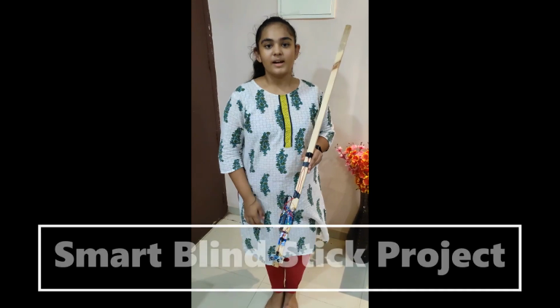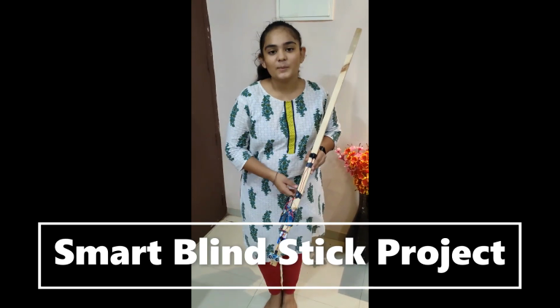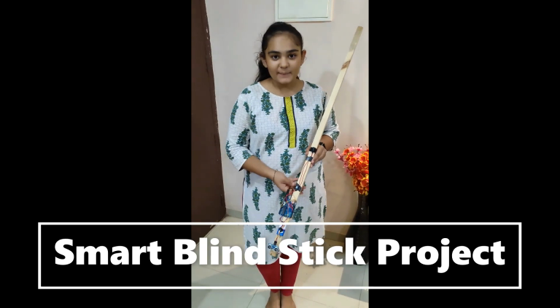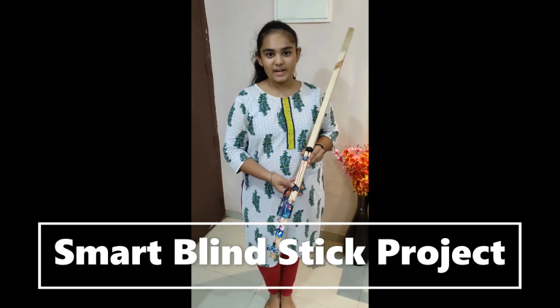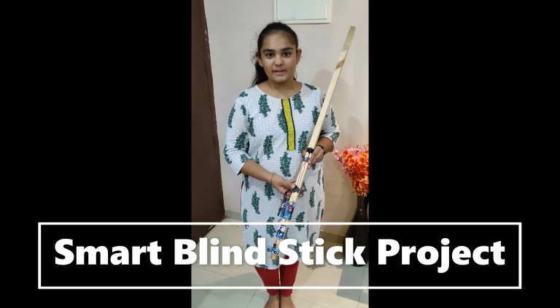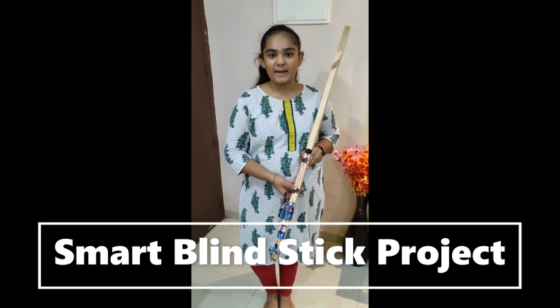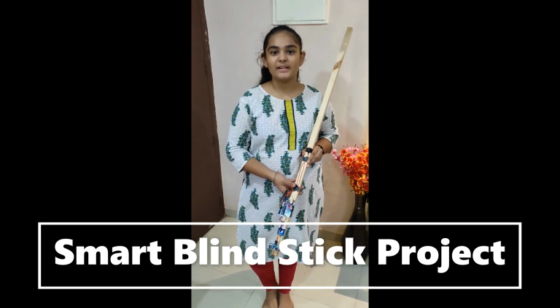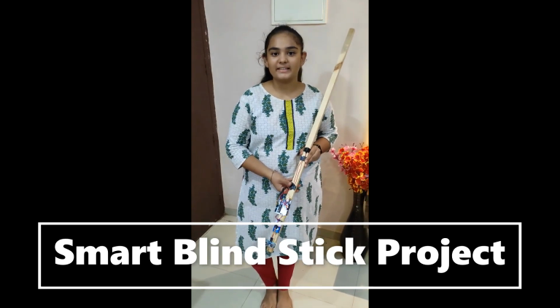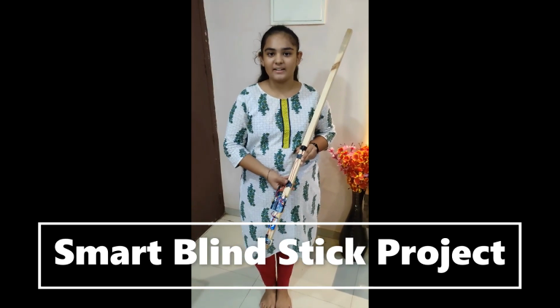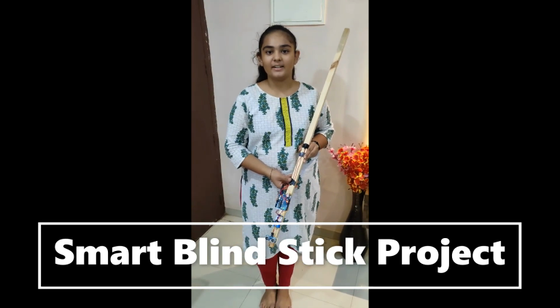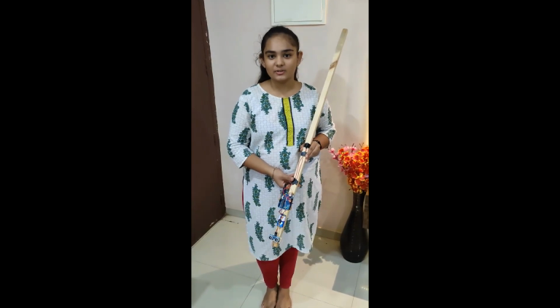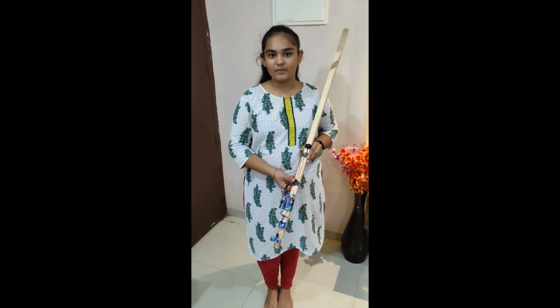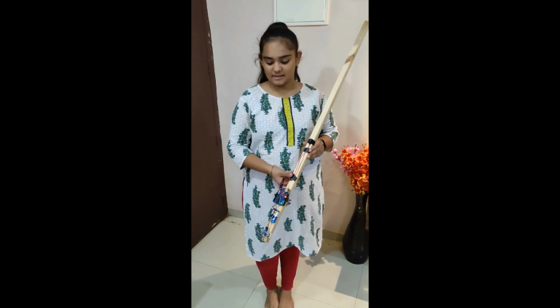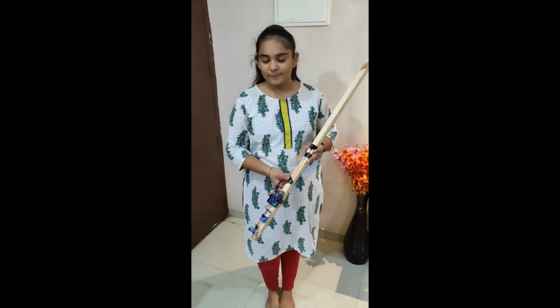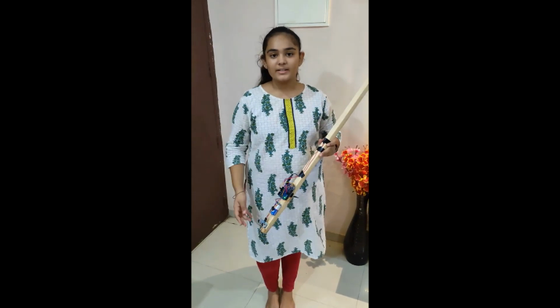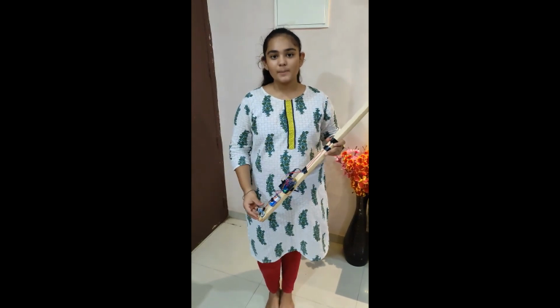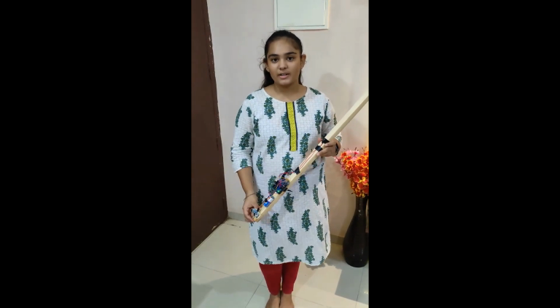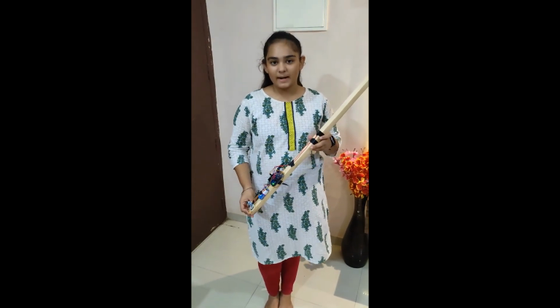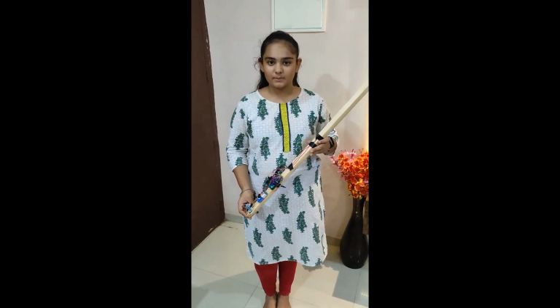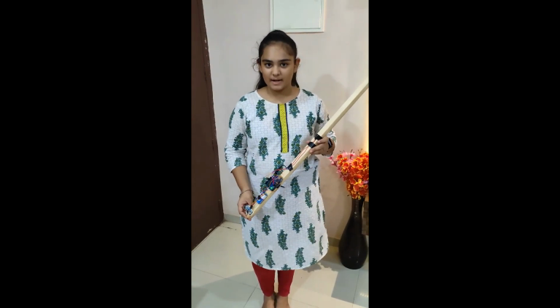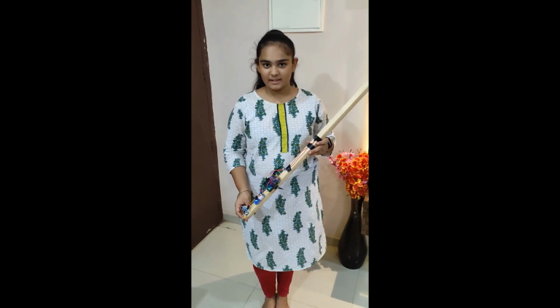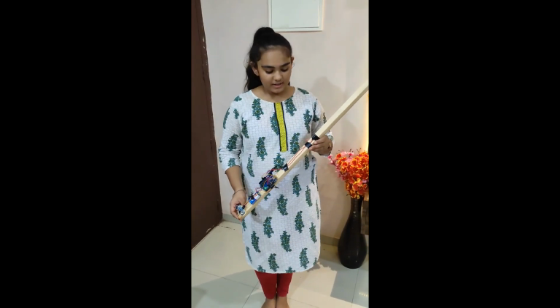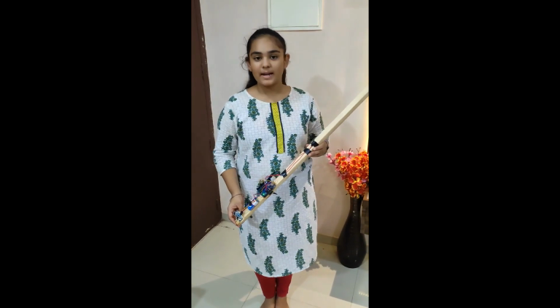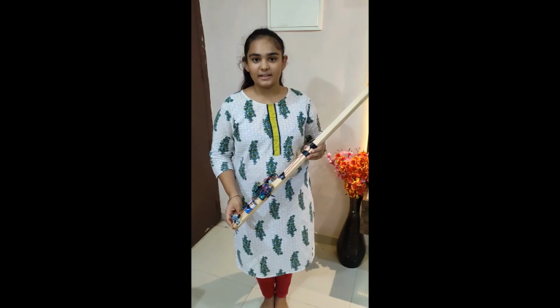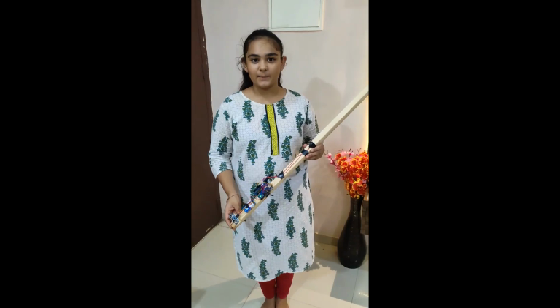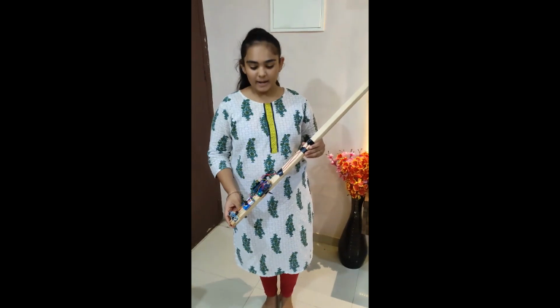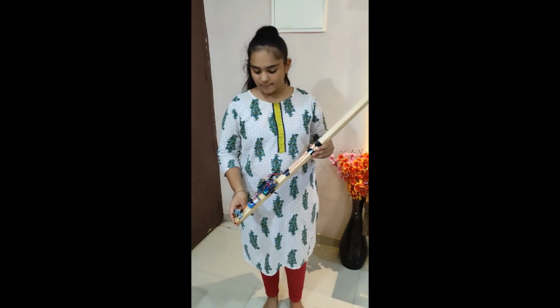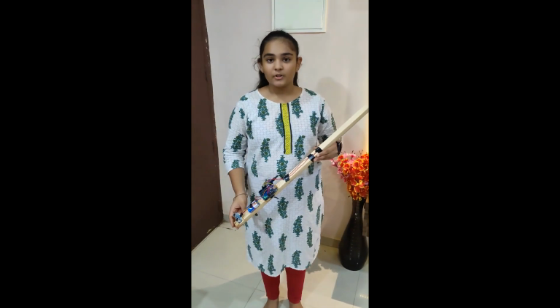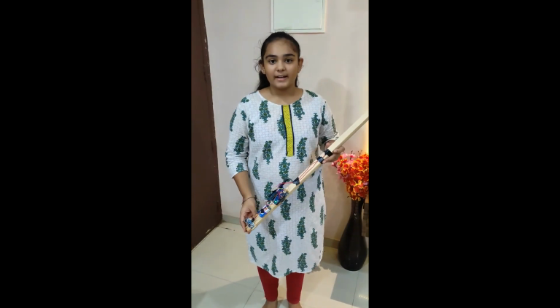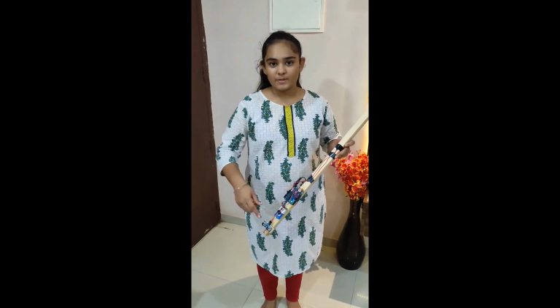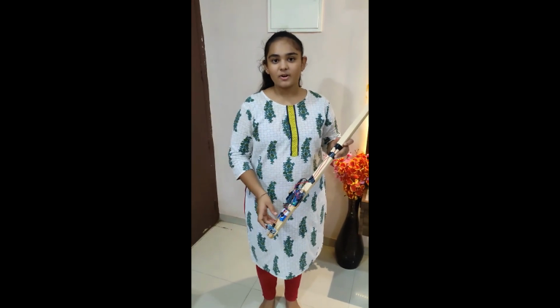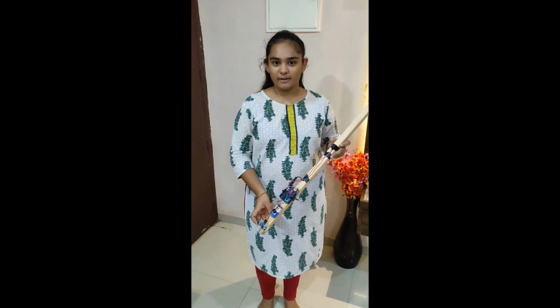Hello, my name is Priyanshi Pandya. I am studying in 9th standard at Anand School of Excellence. This is my project, a smart blind stick. This blind stick helps blind people to detect obstacles on their way.